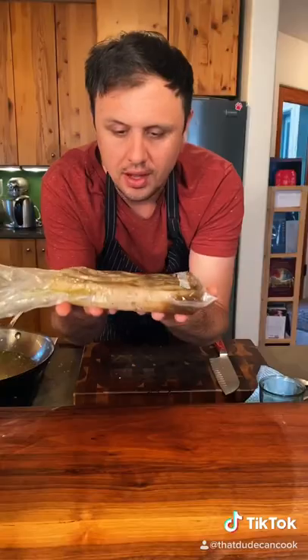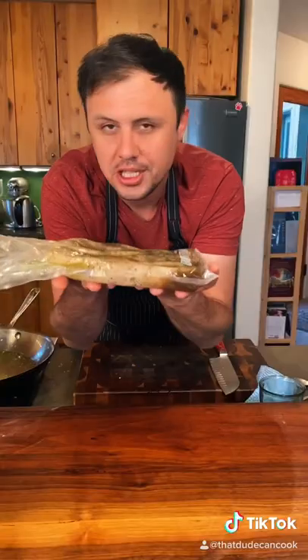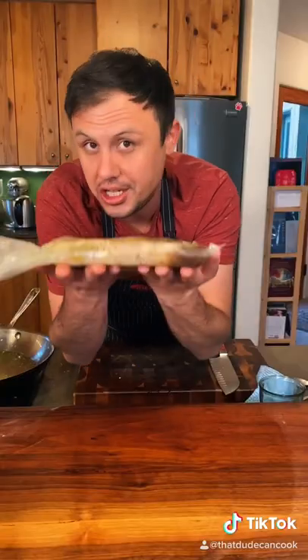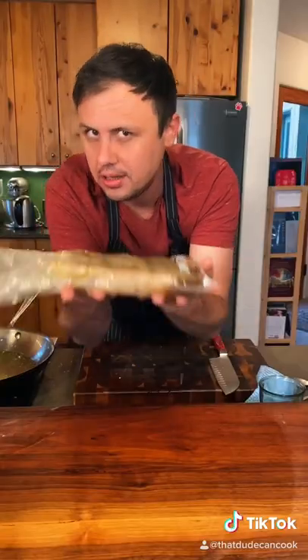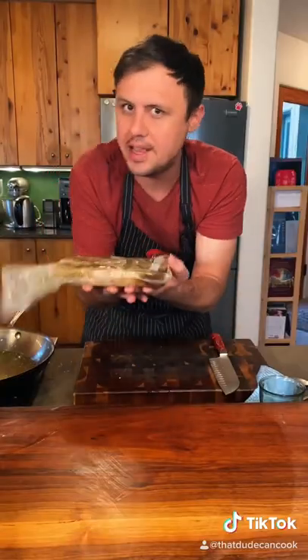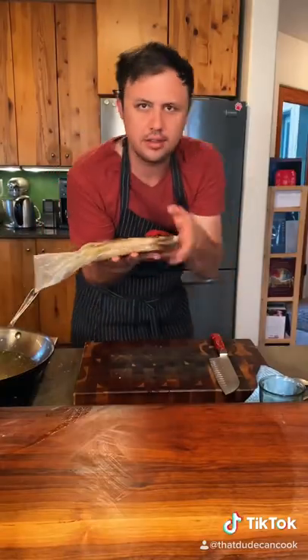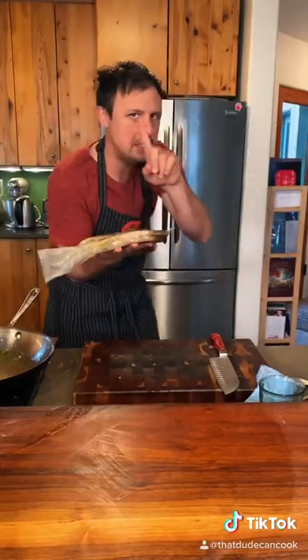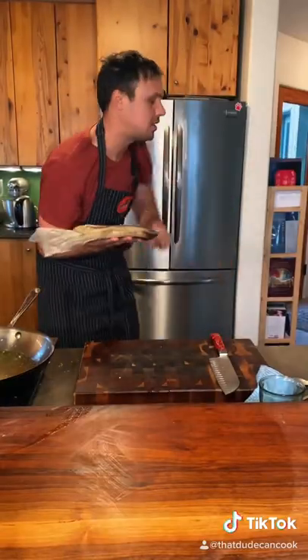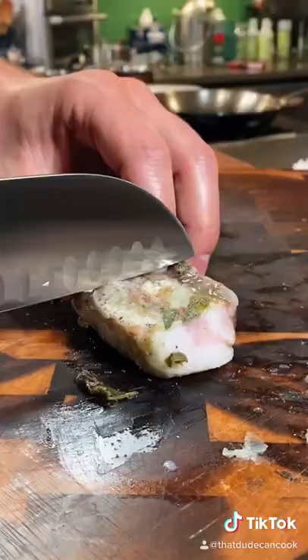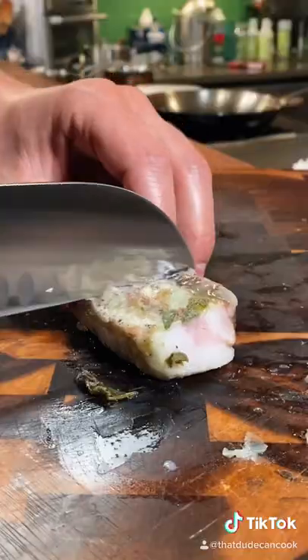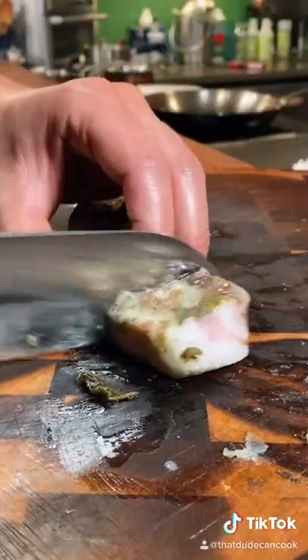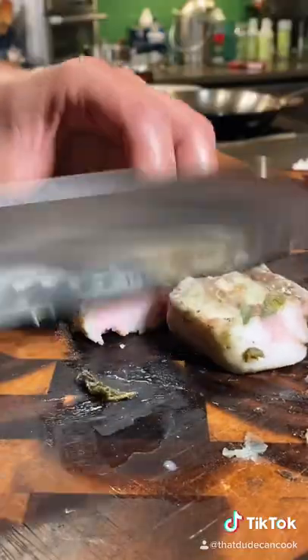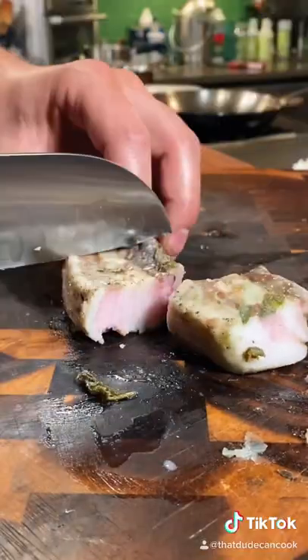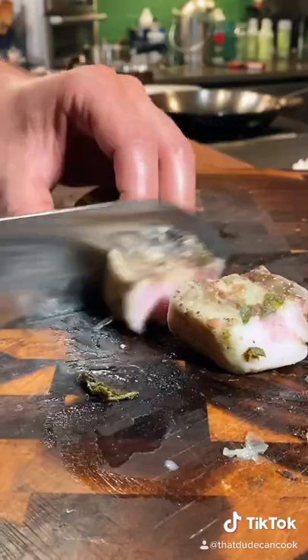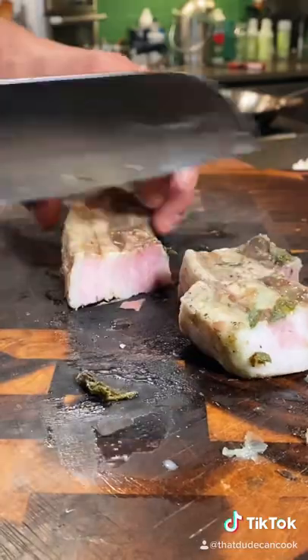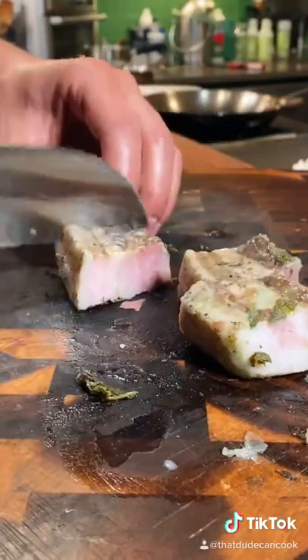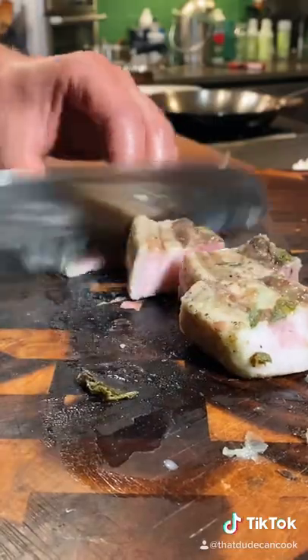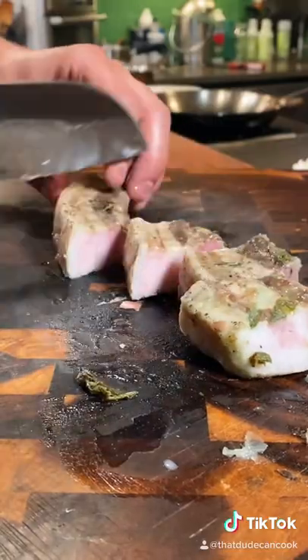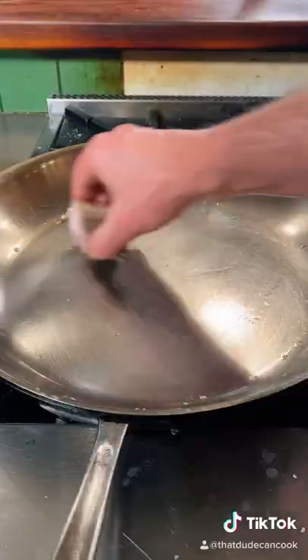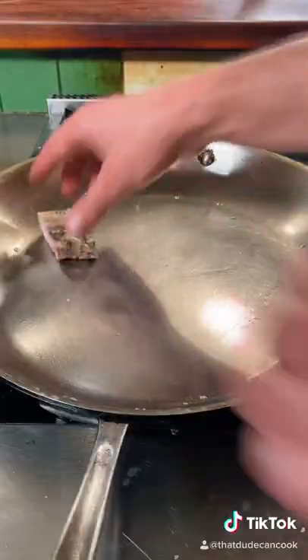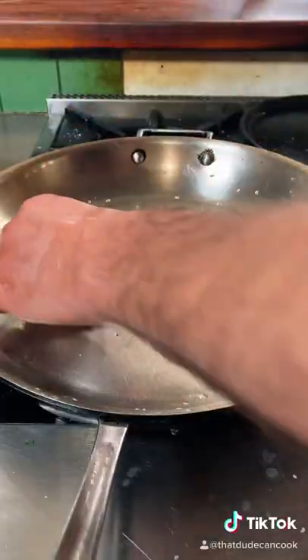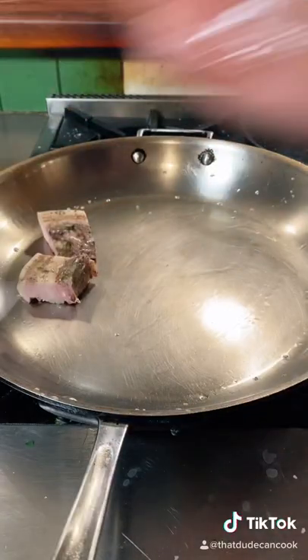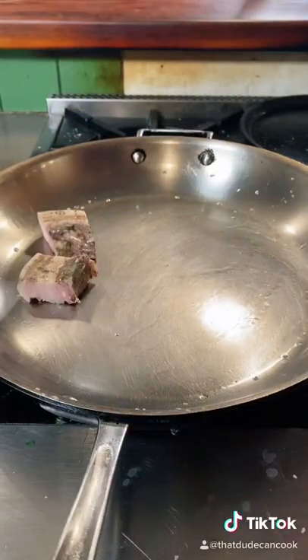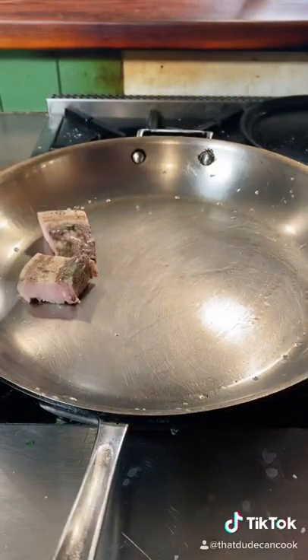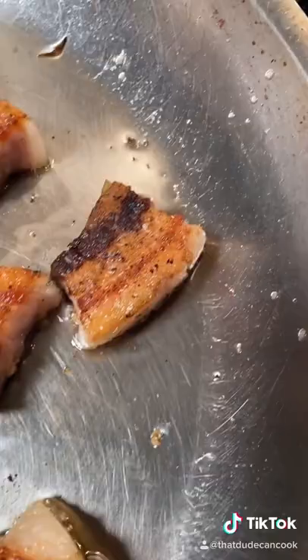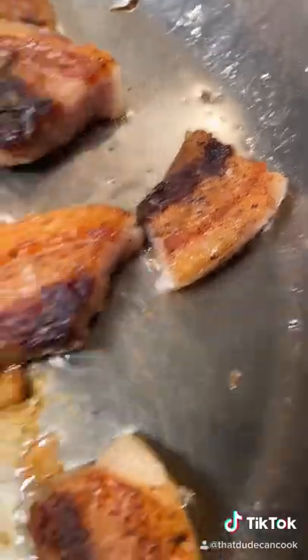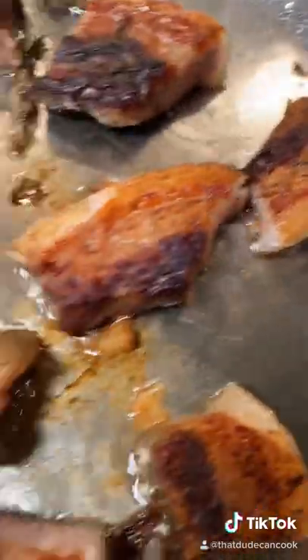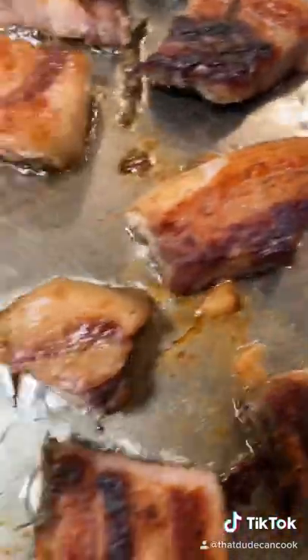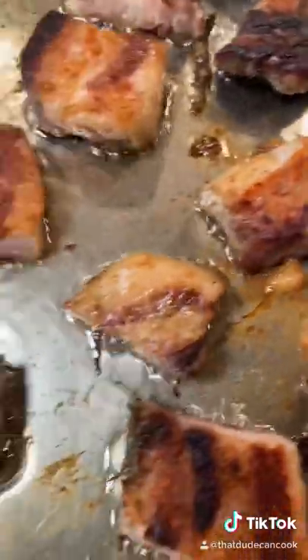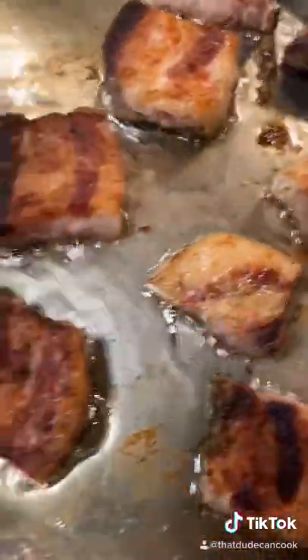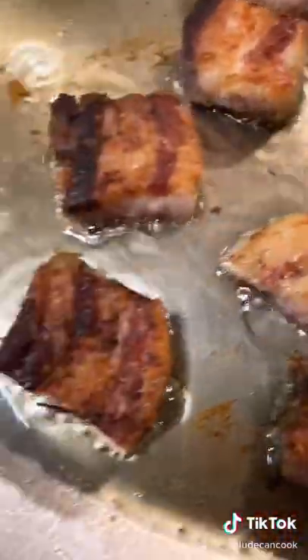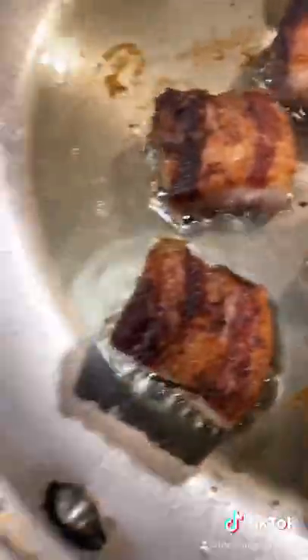I'm just gonna chill these down so they're easy to slice. Now we'll make some nice thick slices. Medium low pan, drop the pork, and render that fat on all sides for 15 minutes.